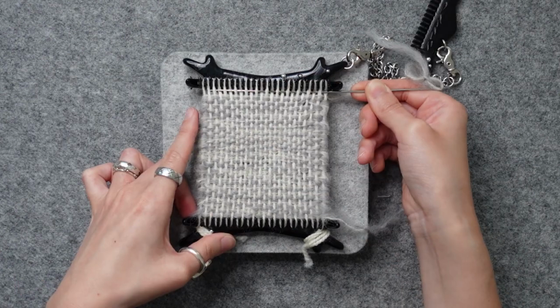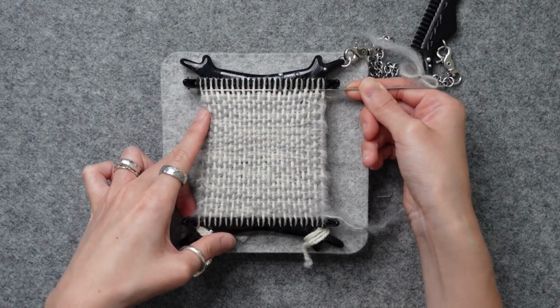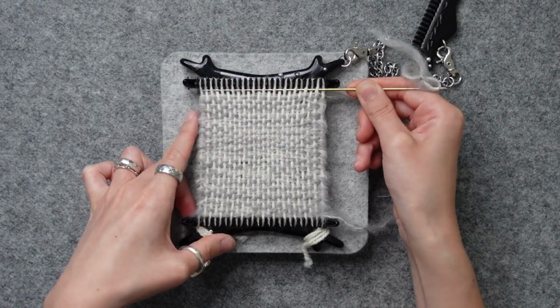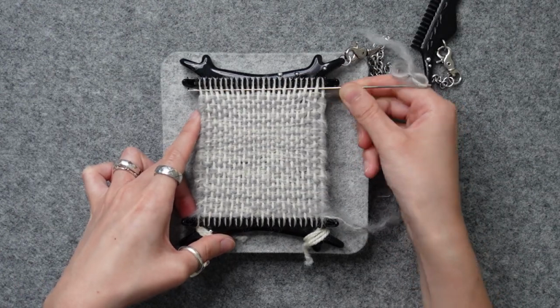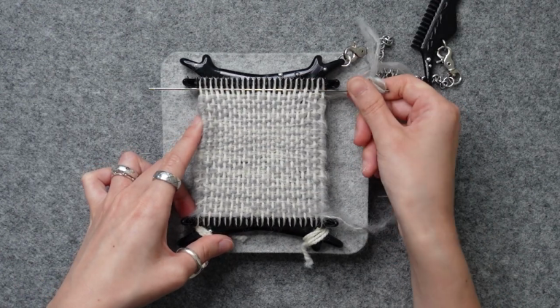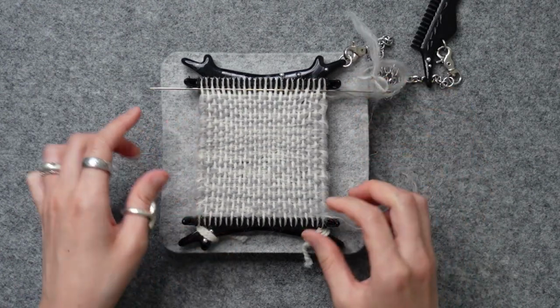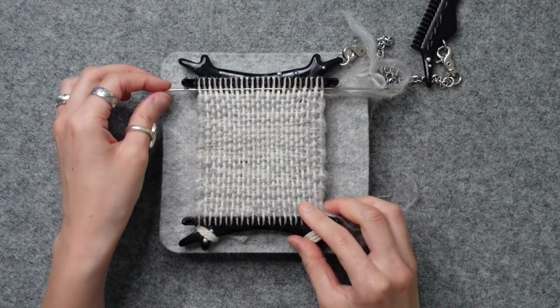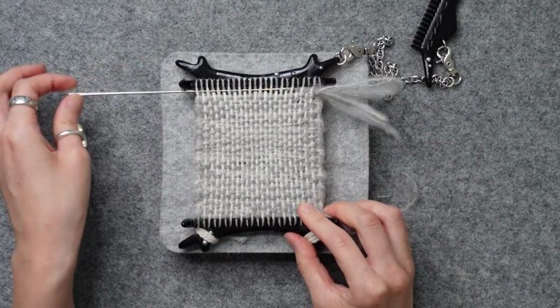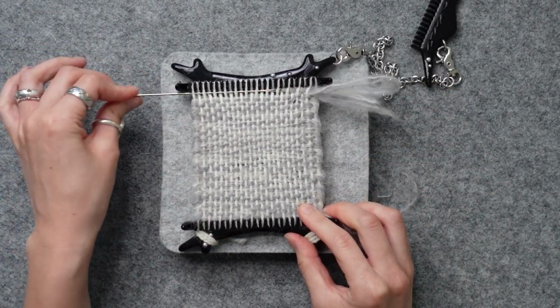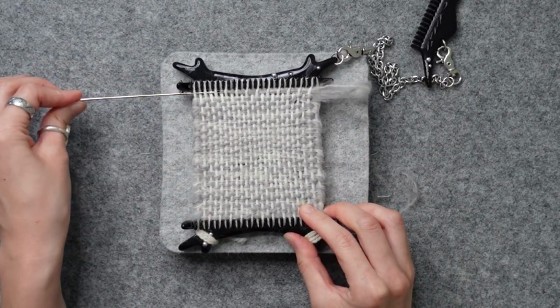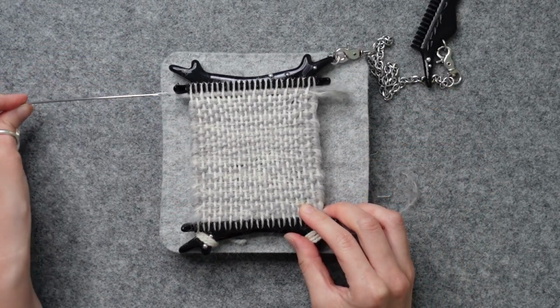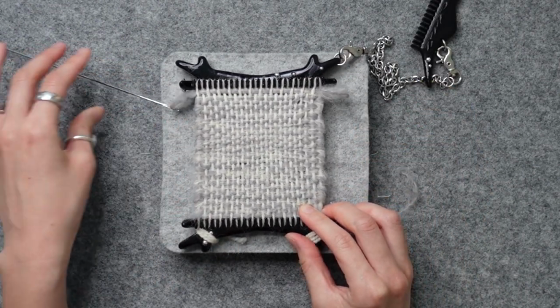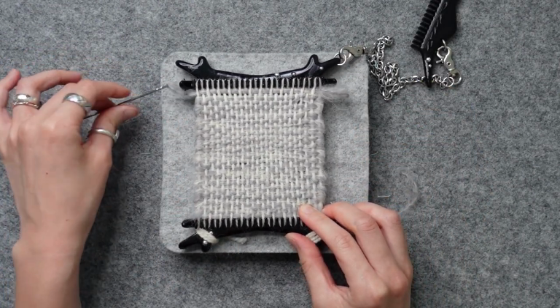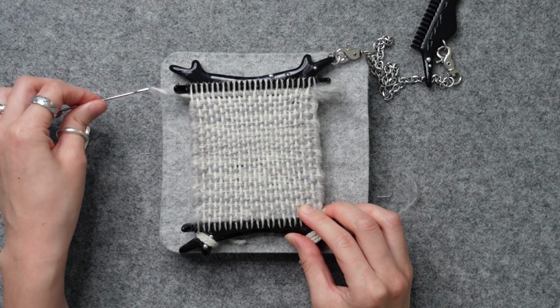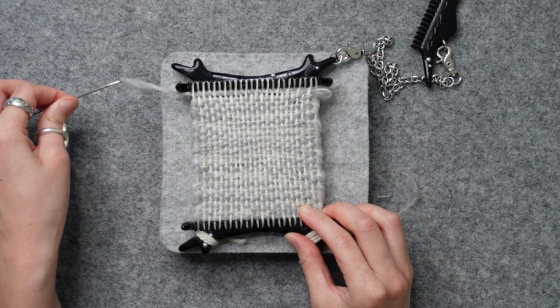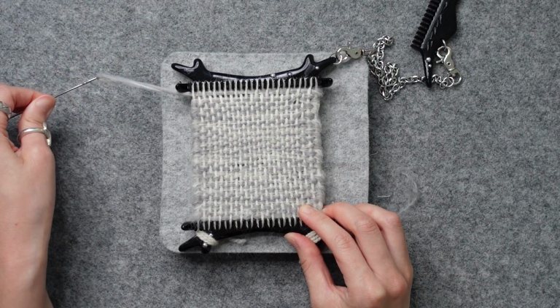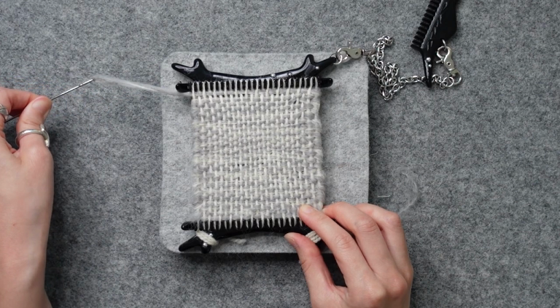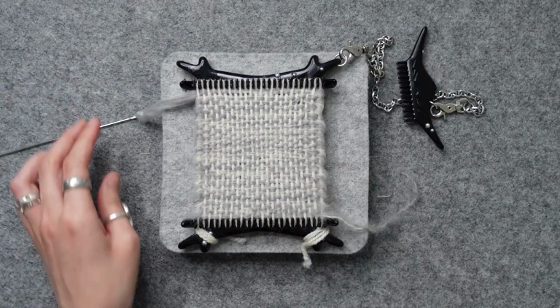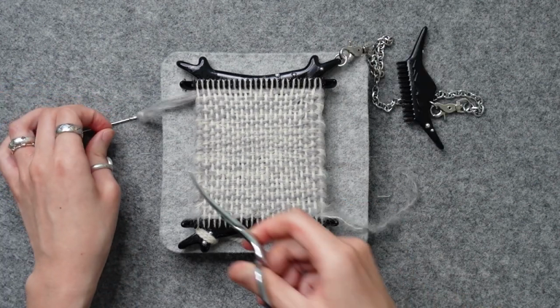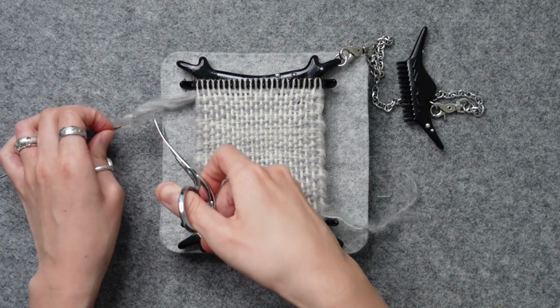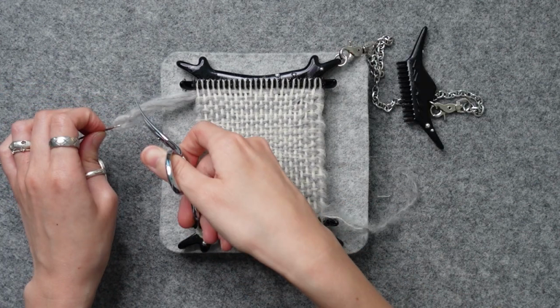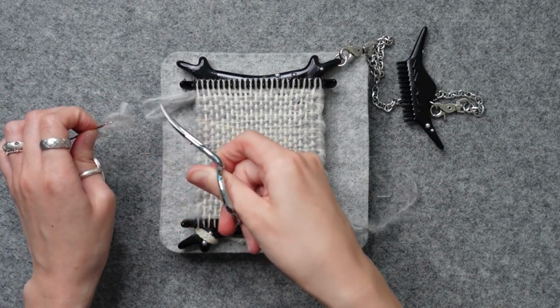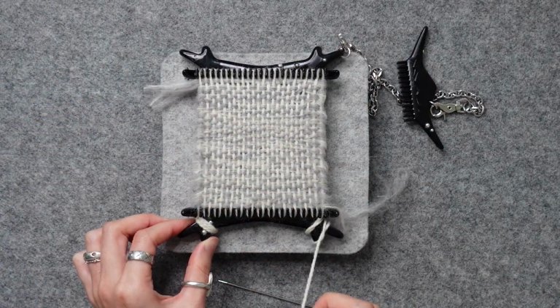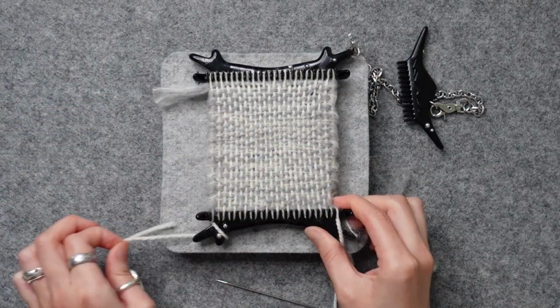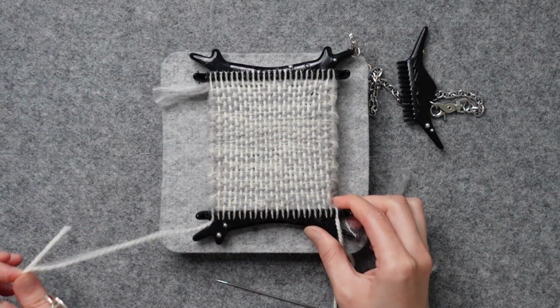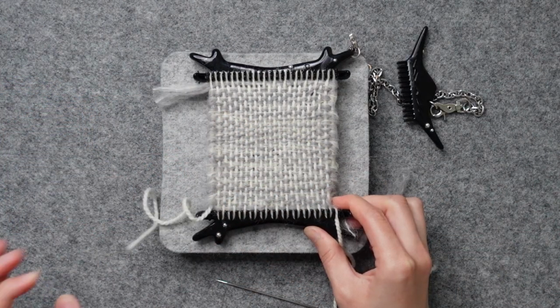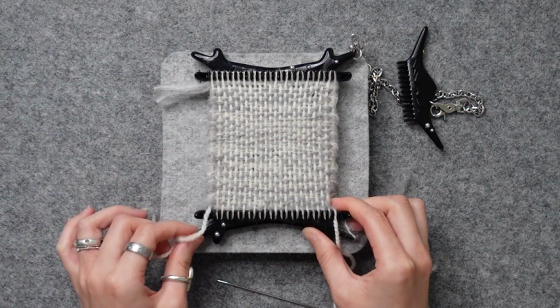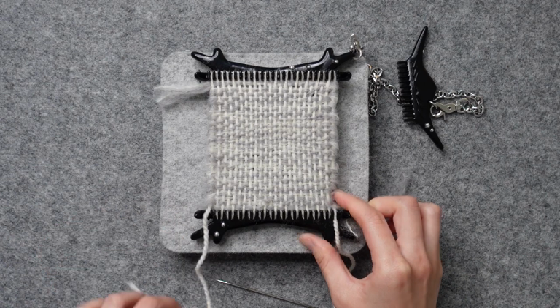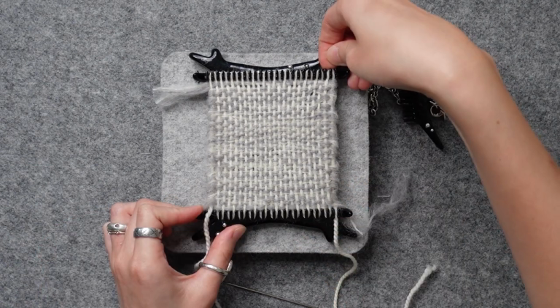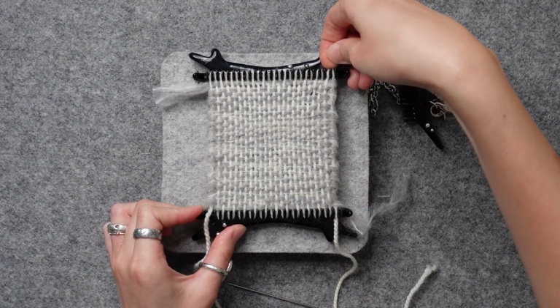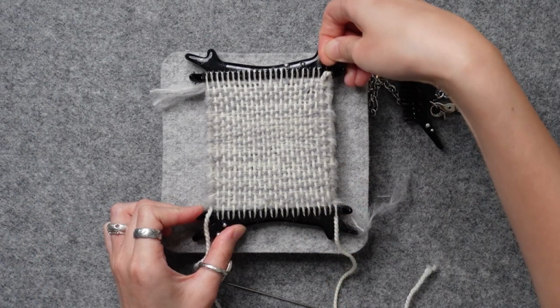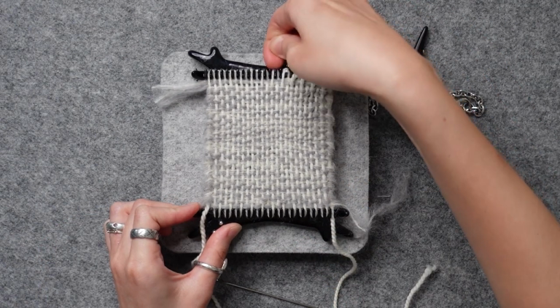Squeeze in one last row and pull it out. You don't really have to comb it at this point because it wouldn't work. Just cut the yarn off, unwind the bottom of the warp, and pop it off.